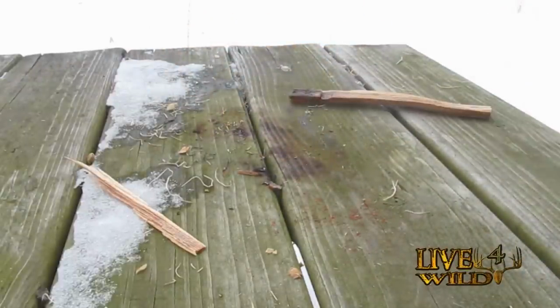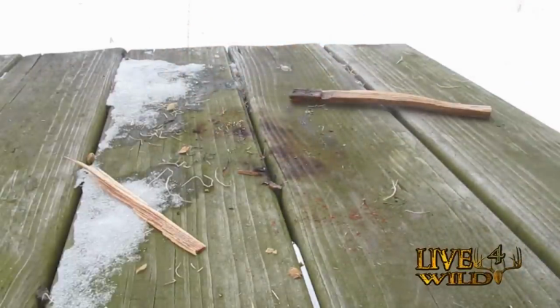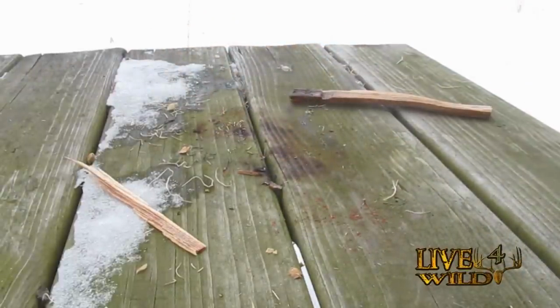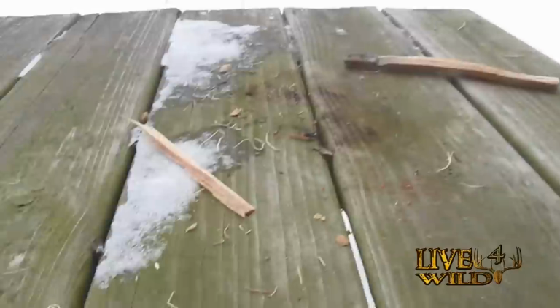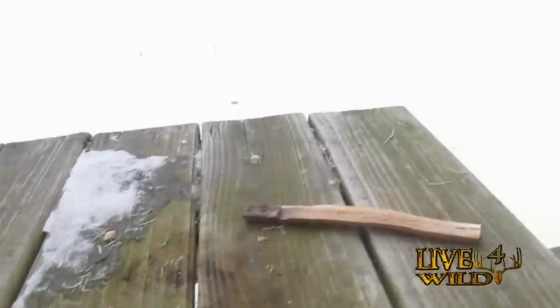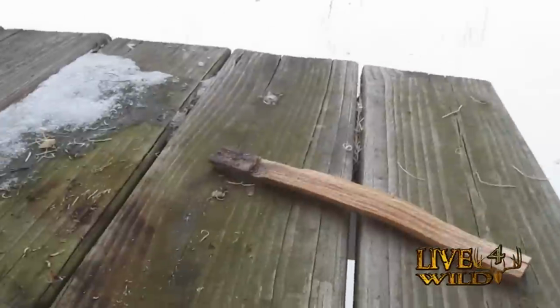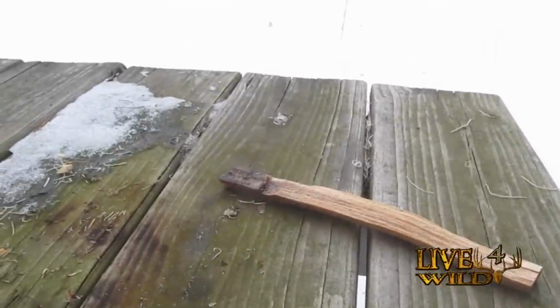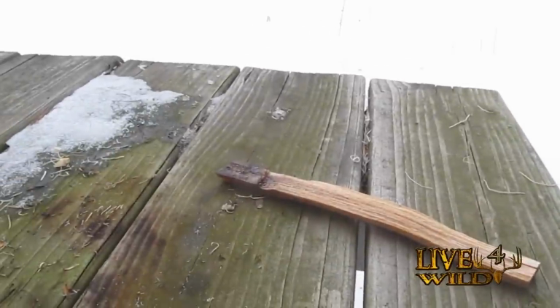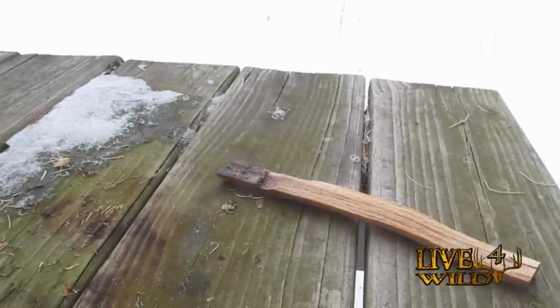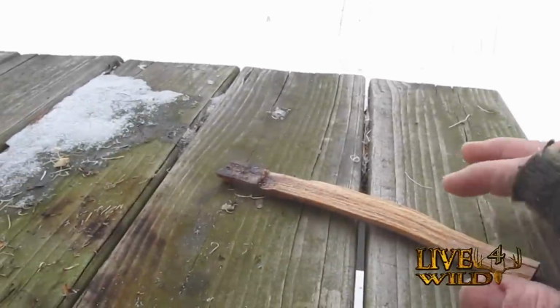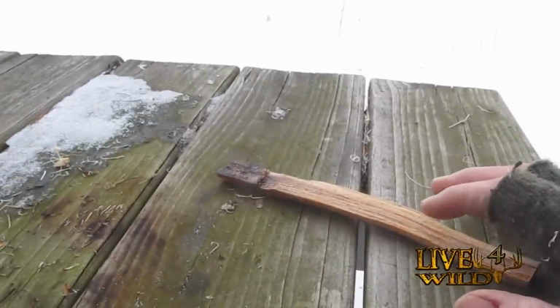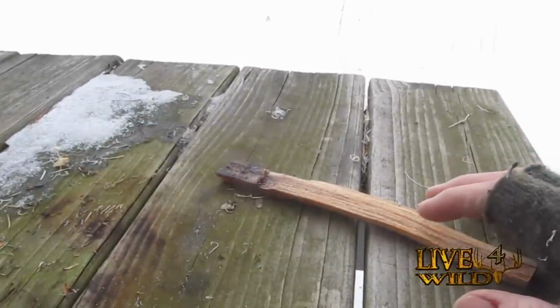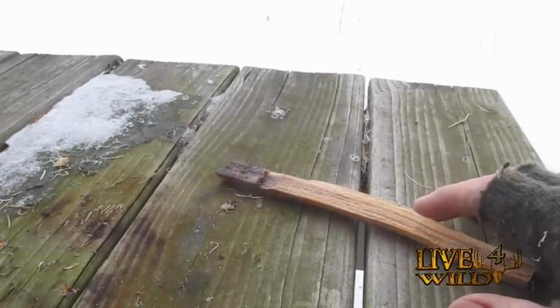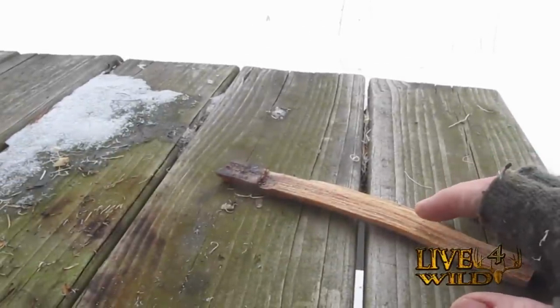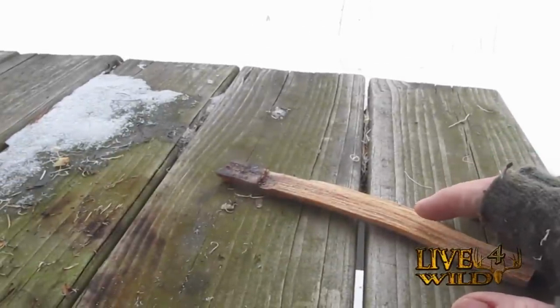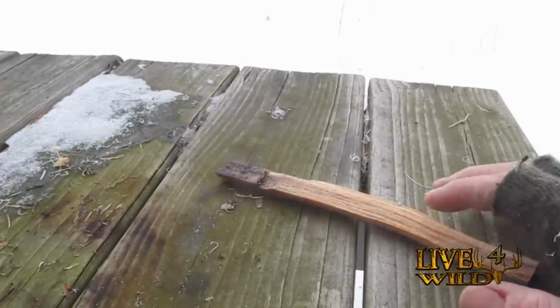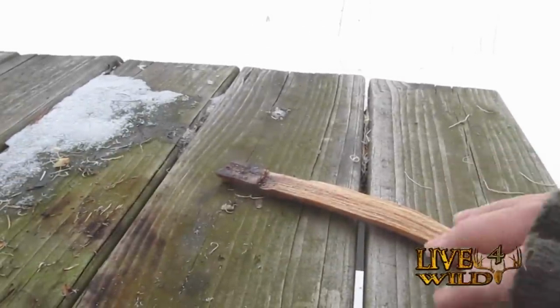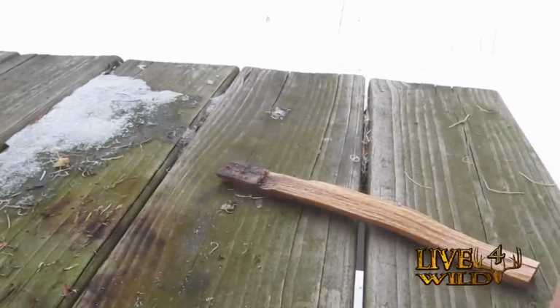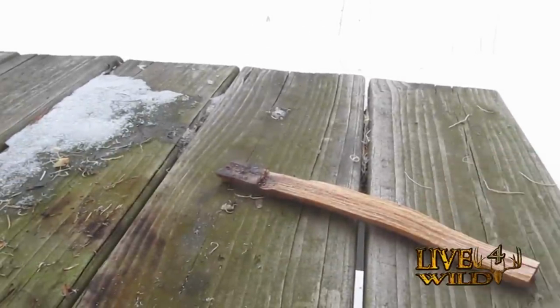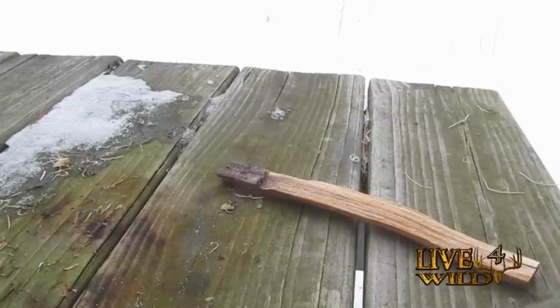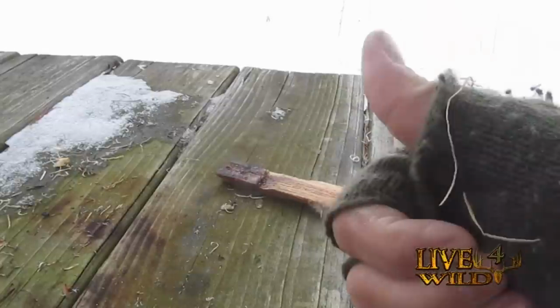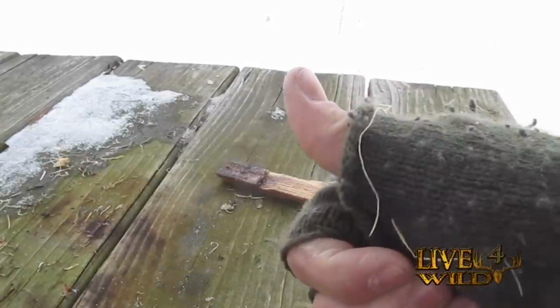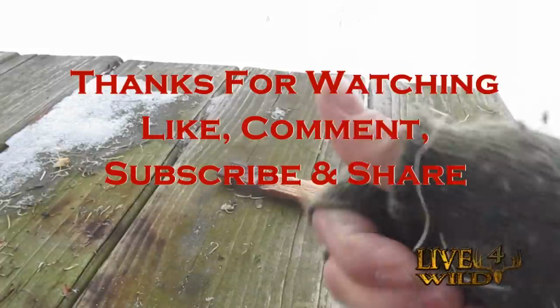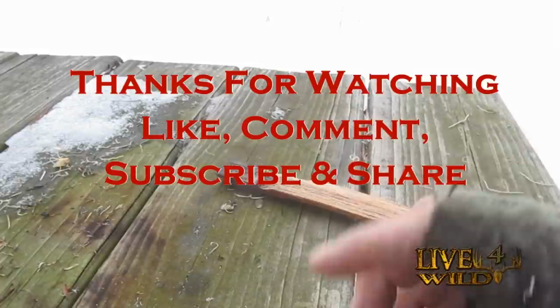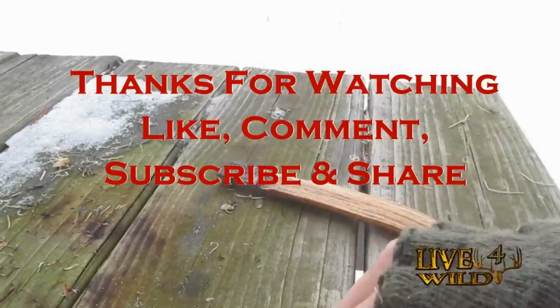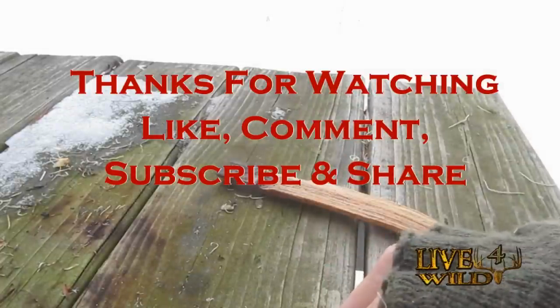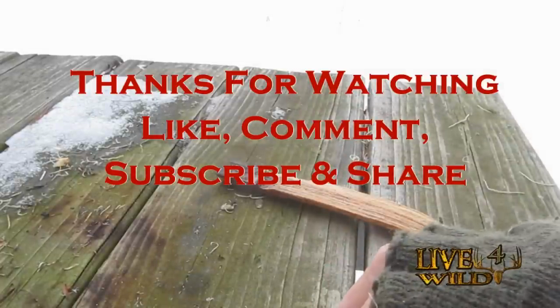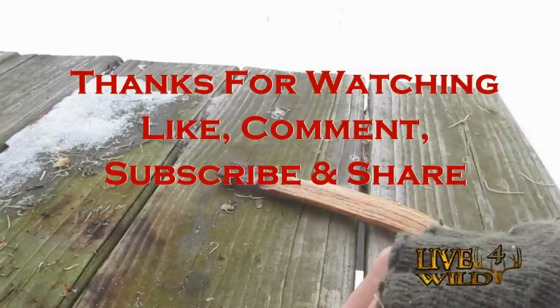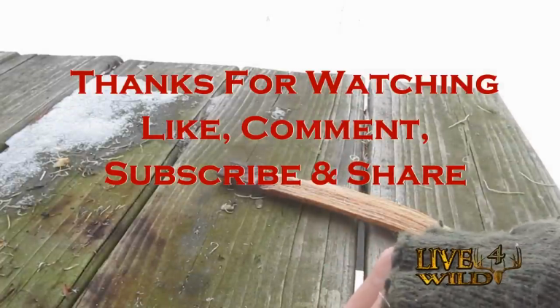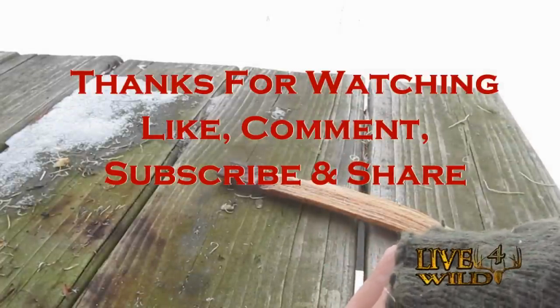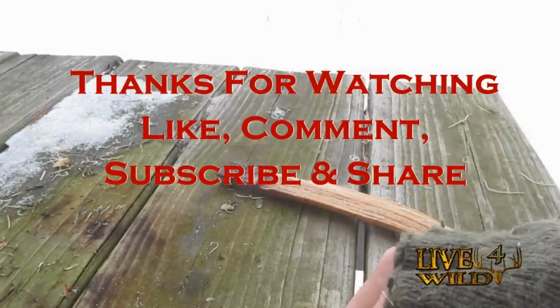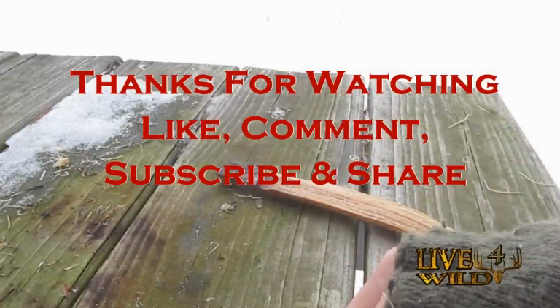Alright, there you go guys. Practice makes perfect. If you like videos like this, thumbs up. Like, comment, subscribe, and thanks for watching.